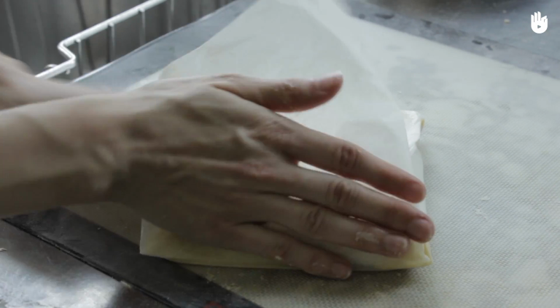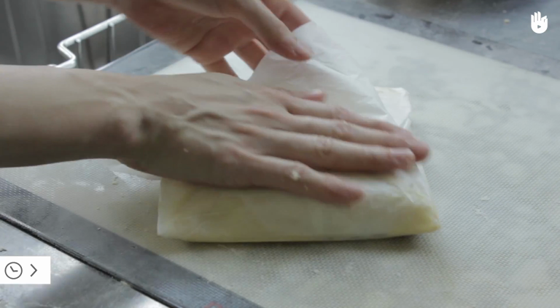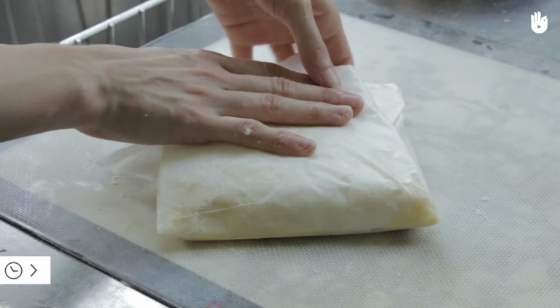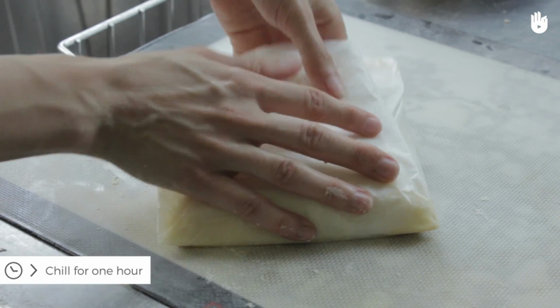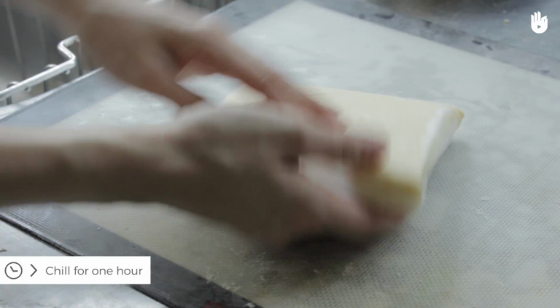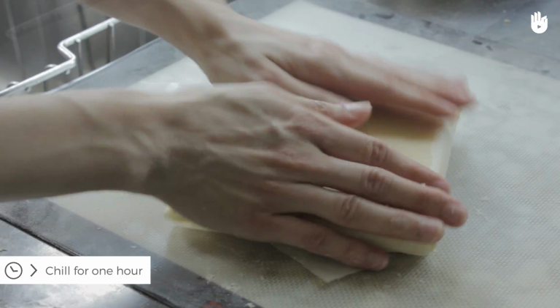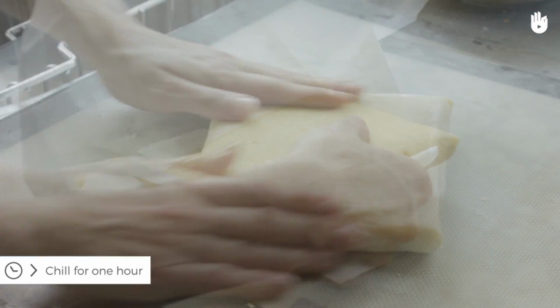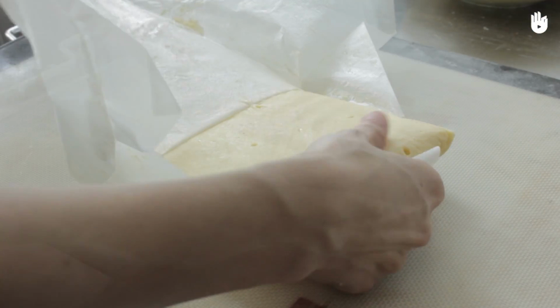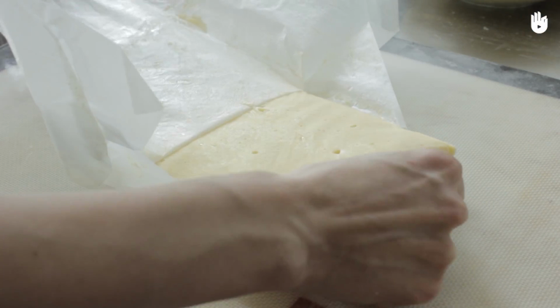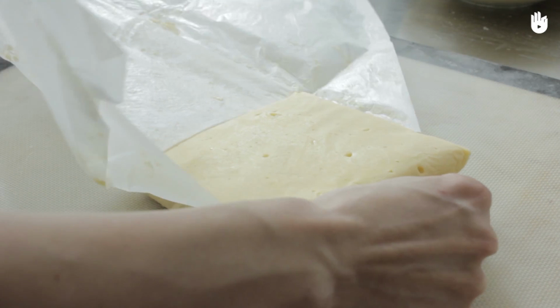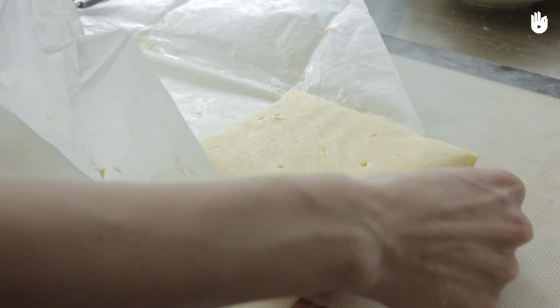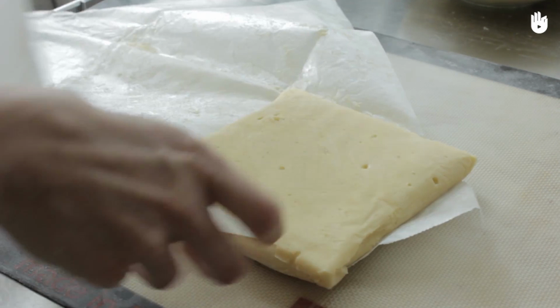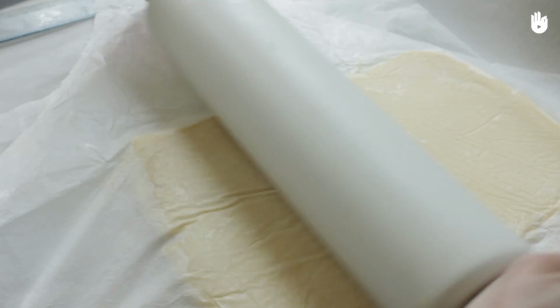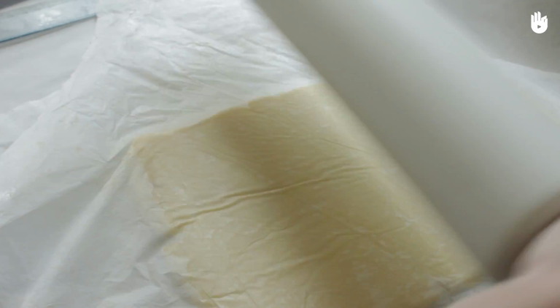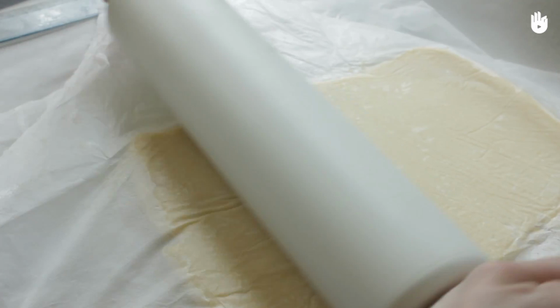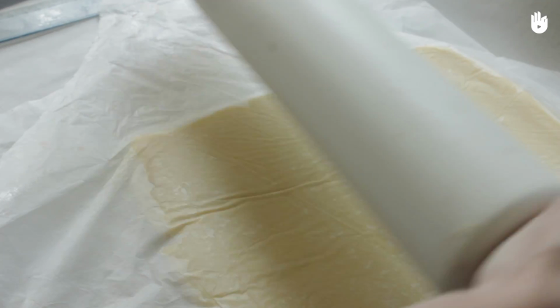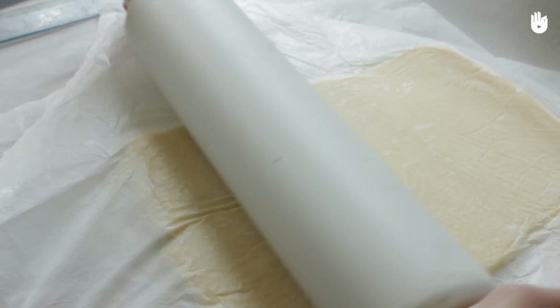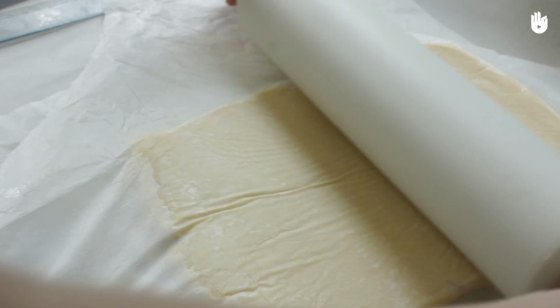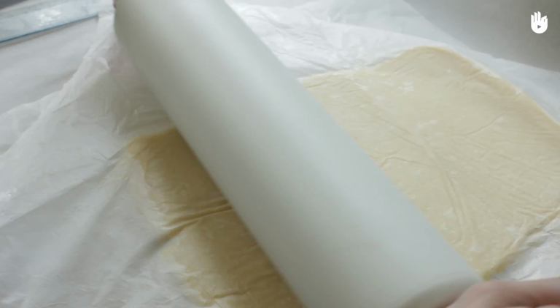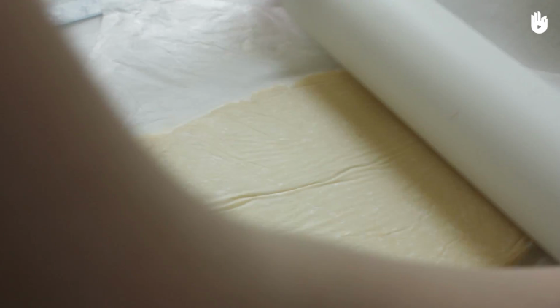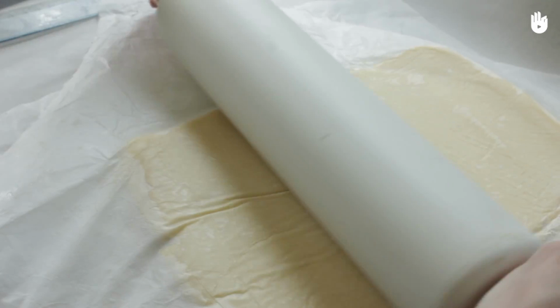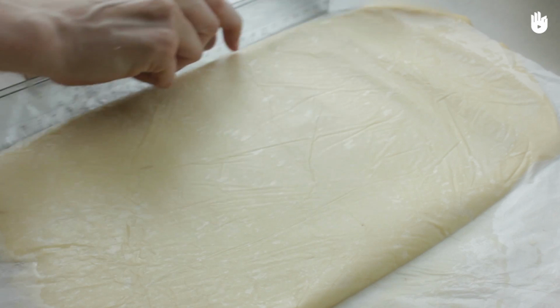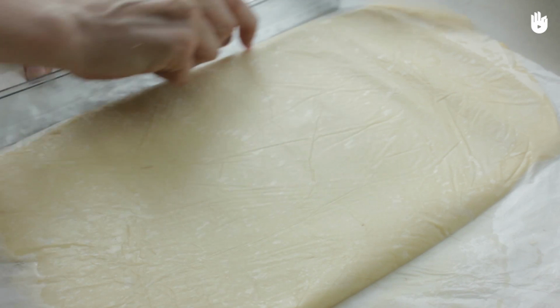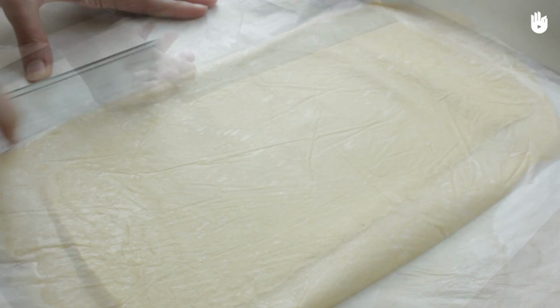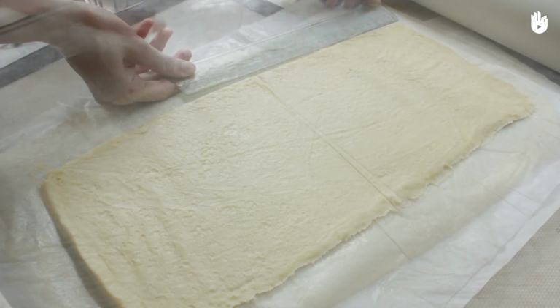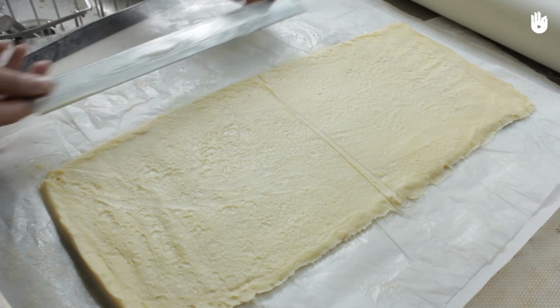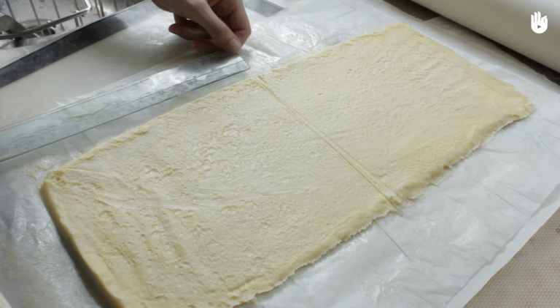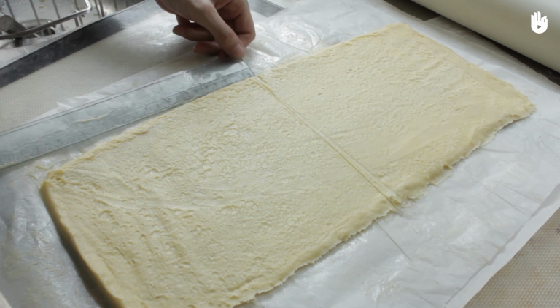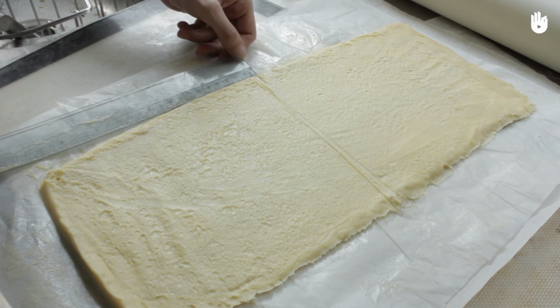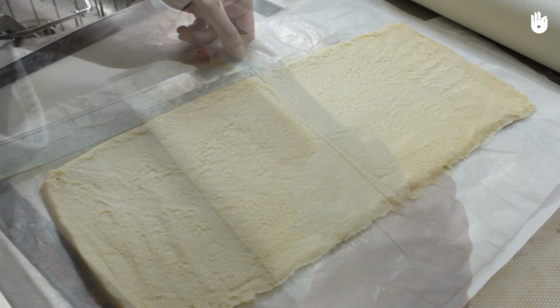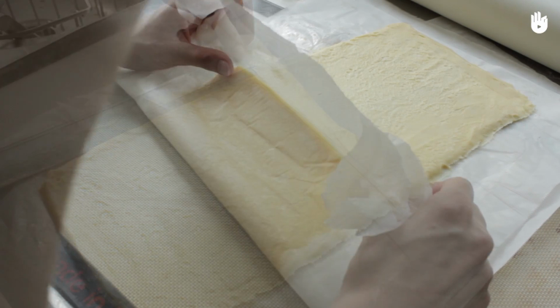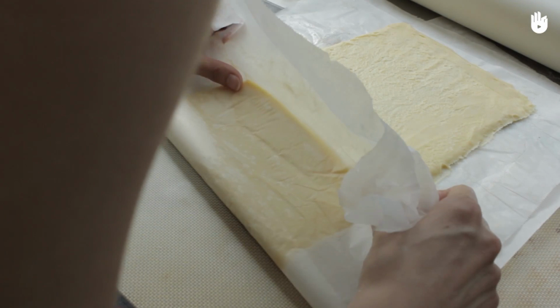Wrap the pastry in parchment paper and put it in the fridge for about one hour. Remove the pastry from the fridge and spread it out in length, flattening it from the centre towards the edges. The rectangle should be three times larger in length than in width.